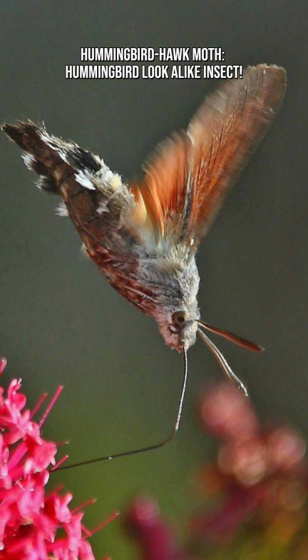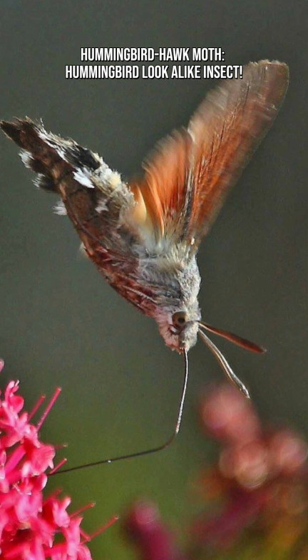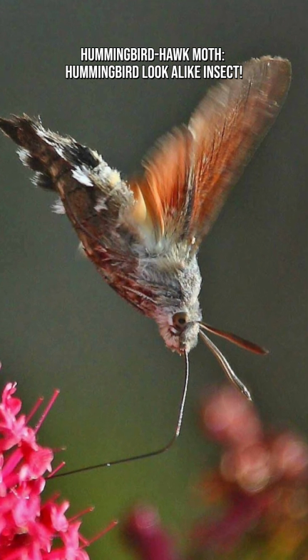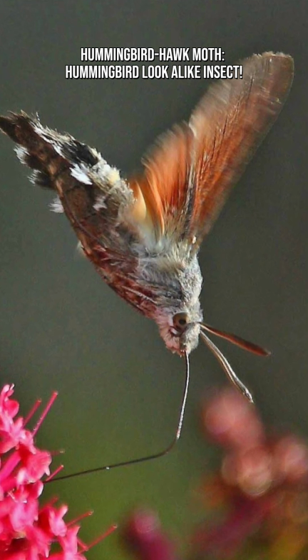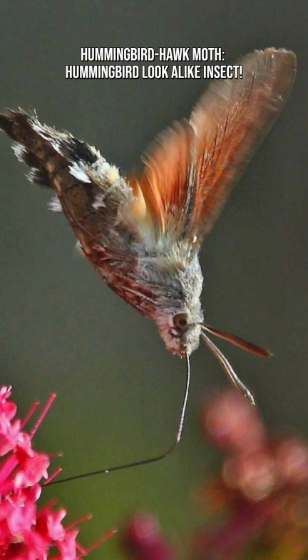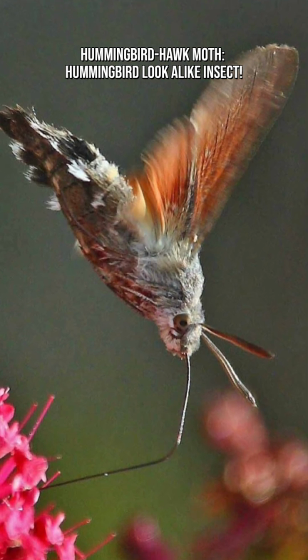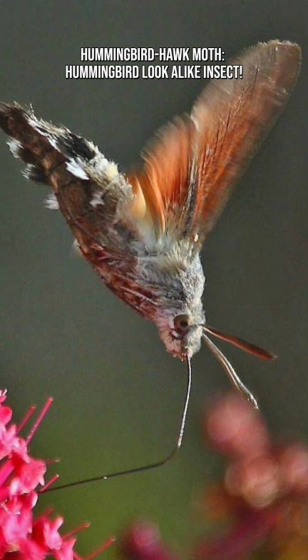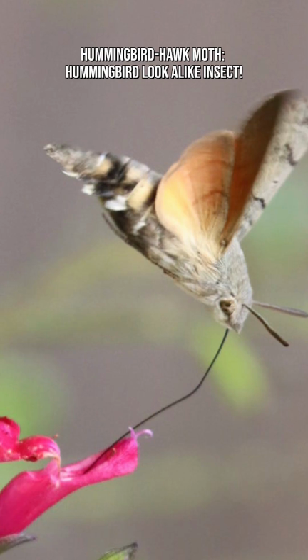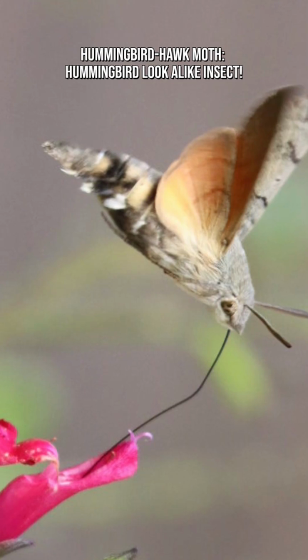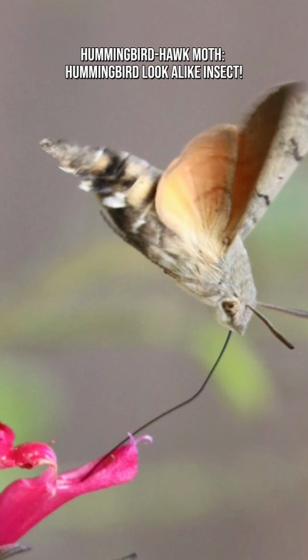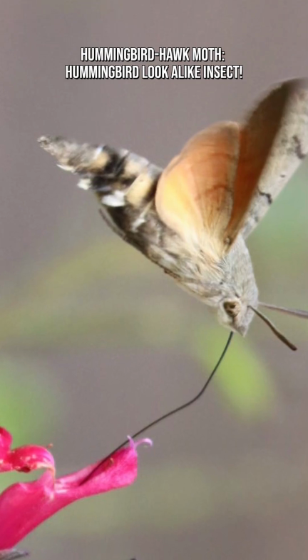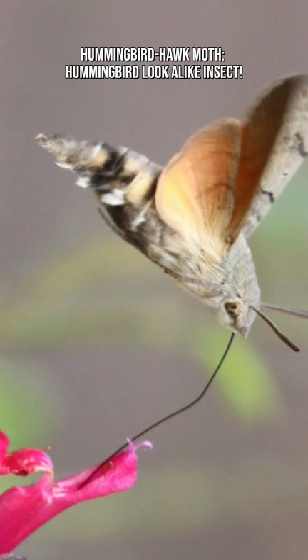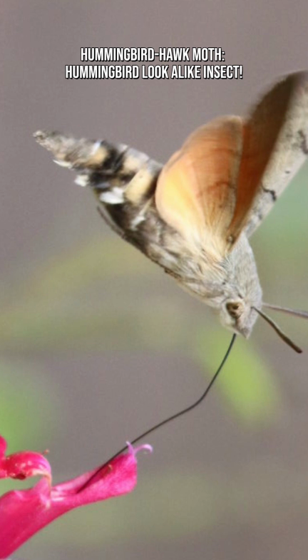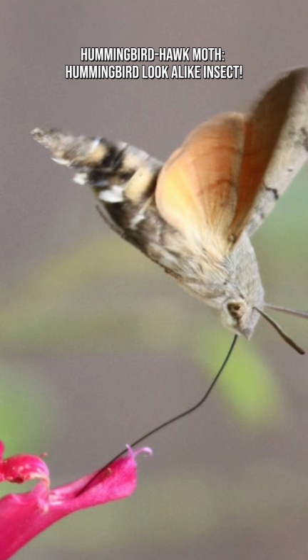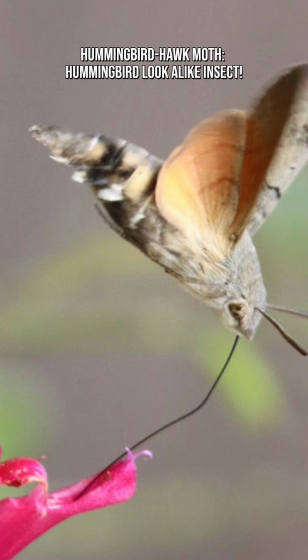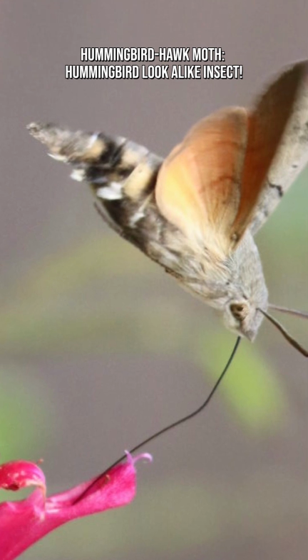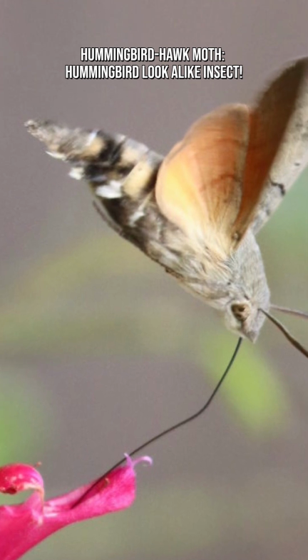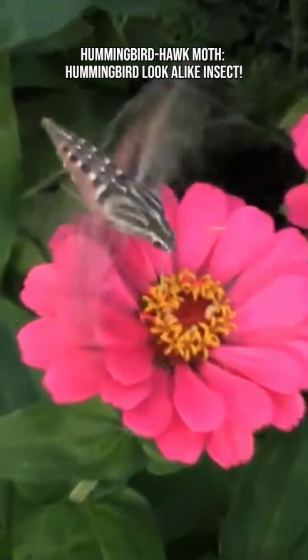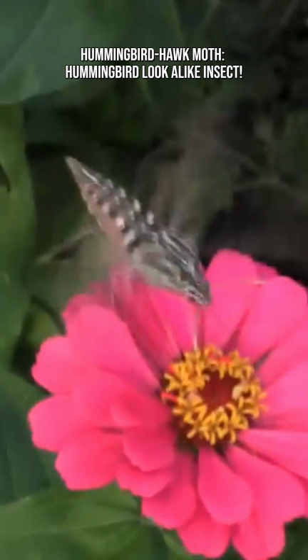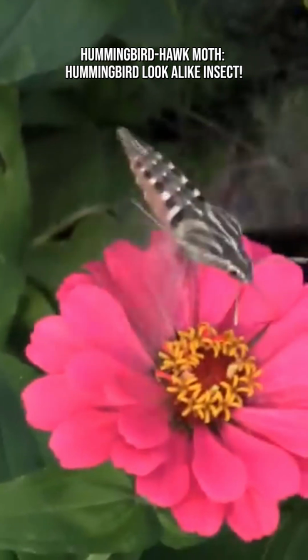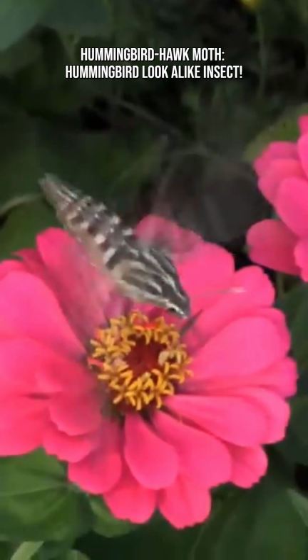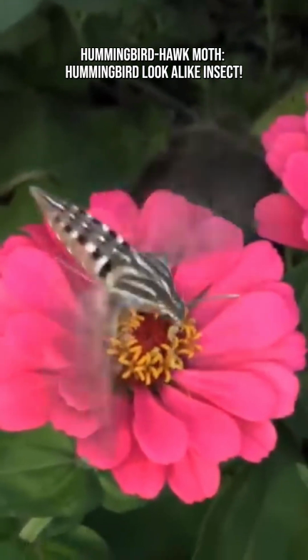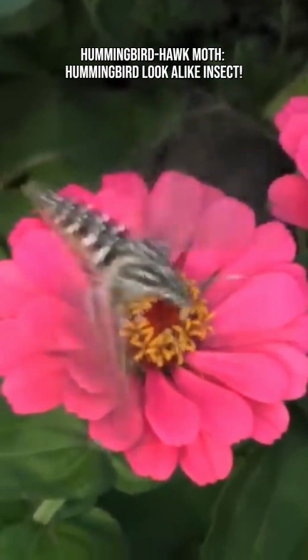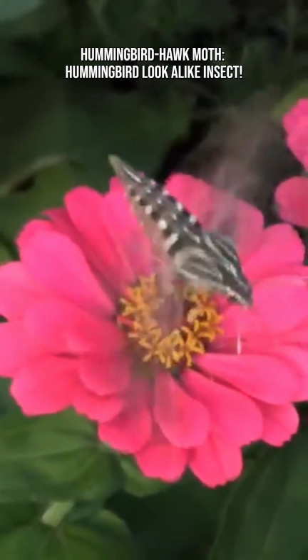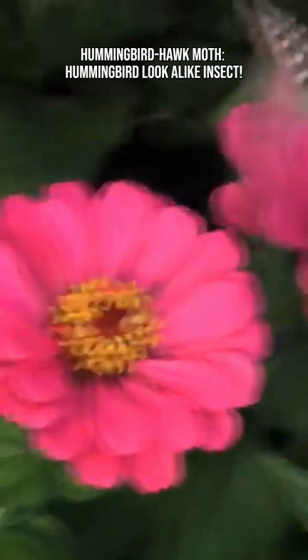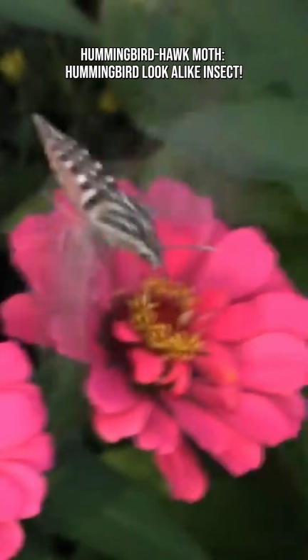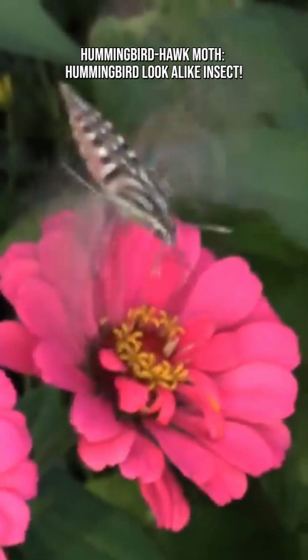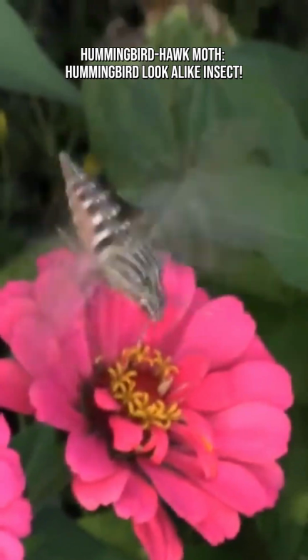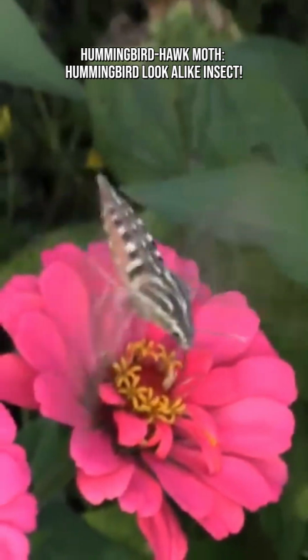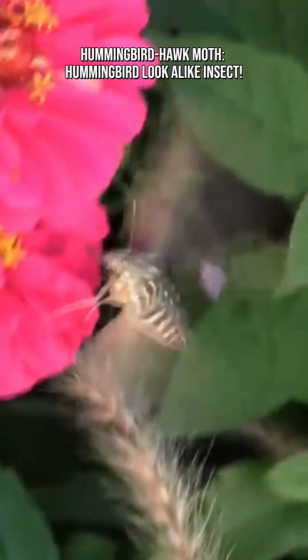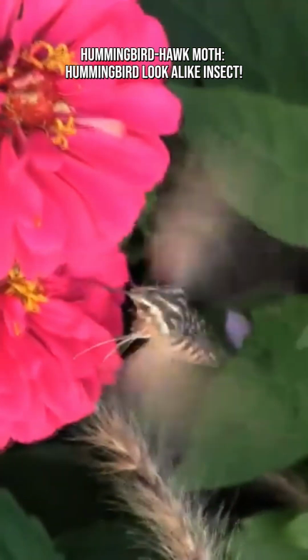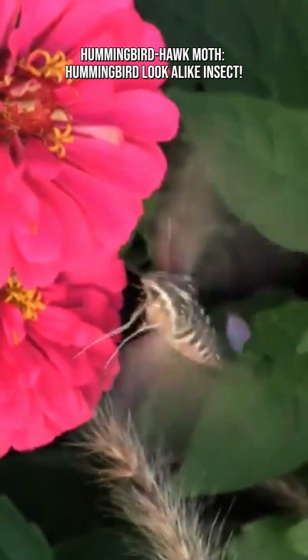They can reach speeds of up to 12 miles per hour — 20 kilometers per hour — insanely fast for a moth. Males perform short, zigzag flights in front of females, showing off their agility.